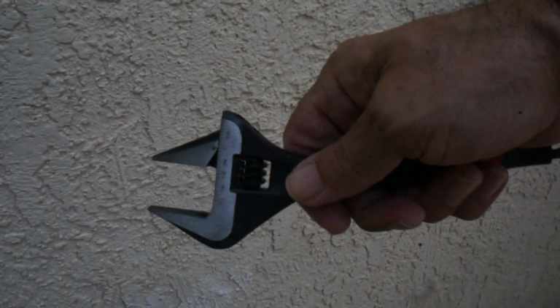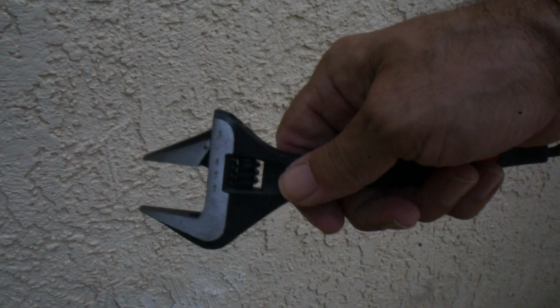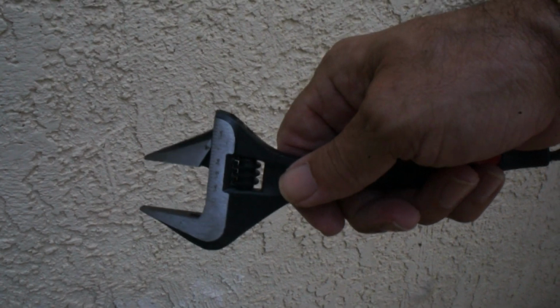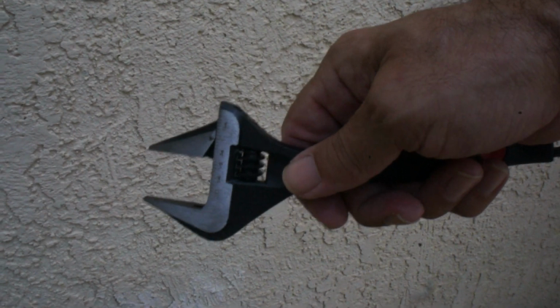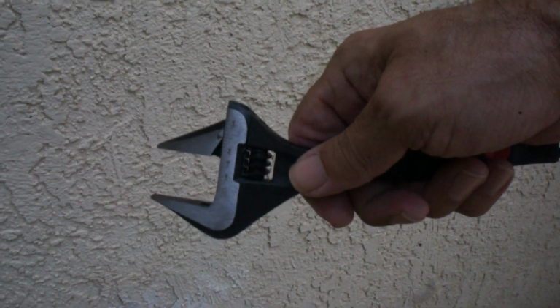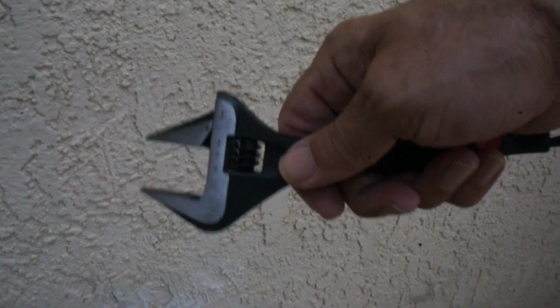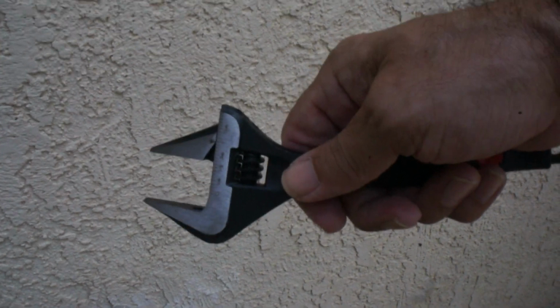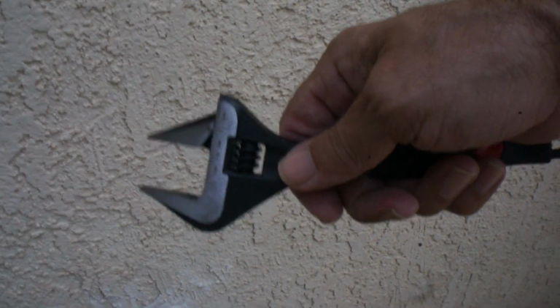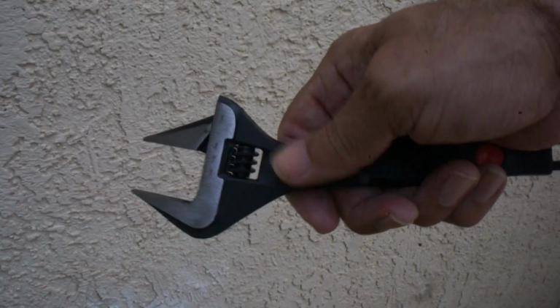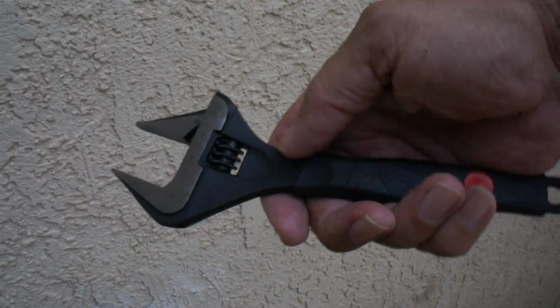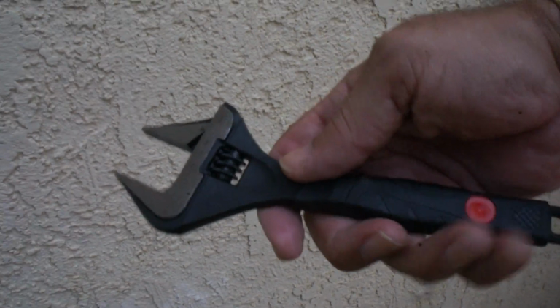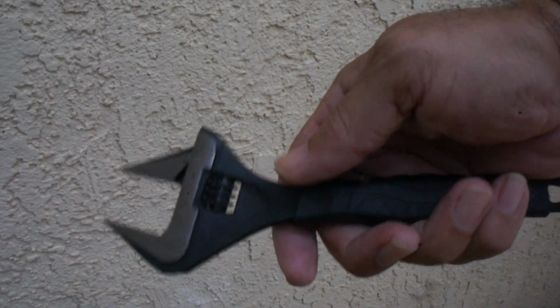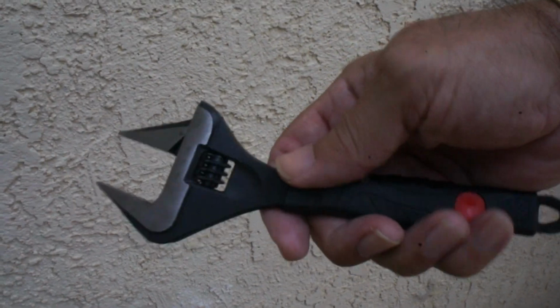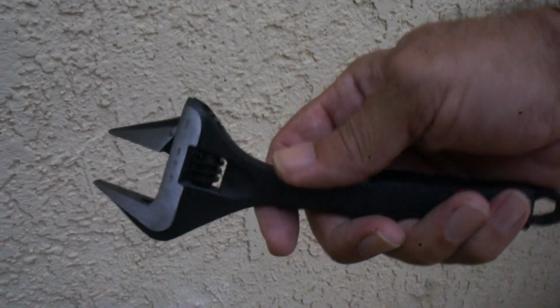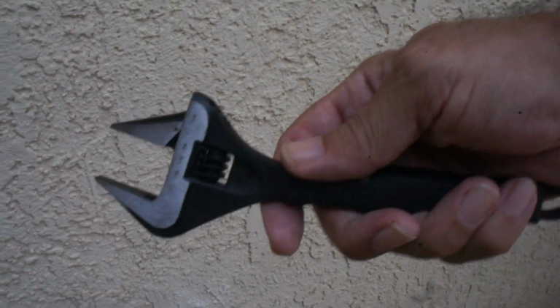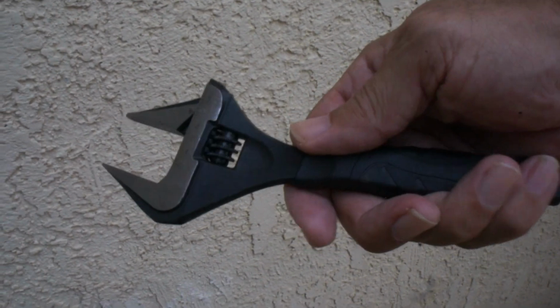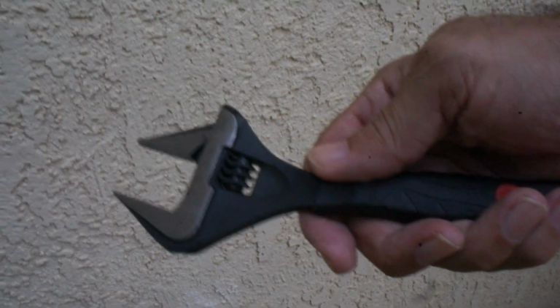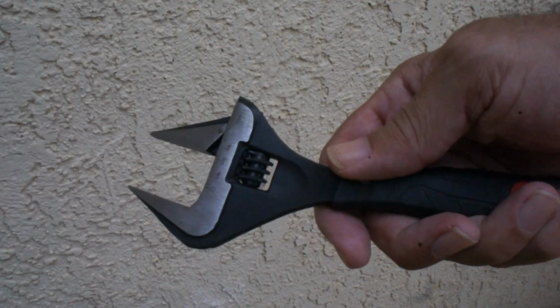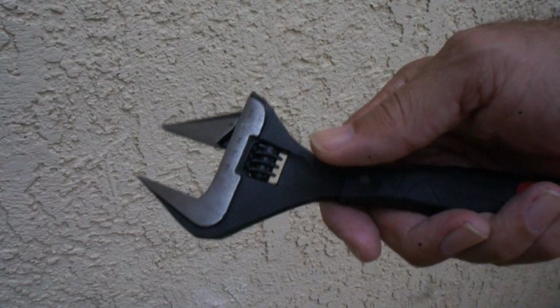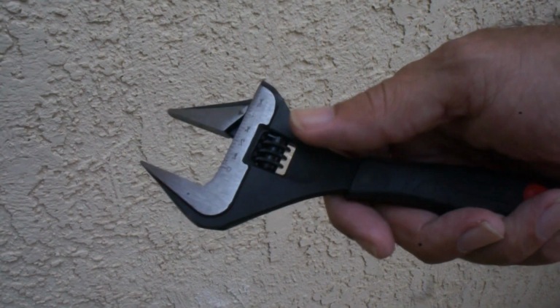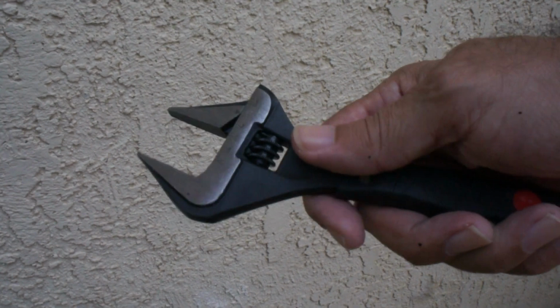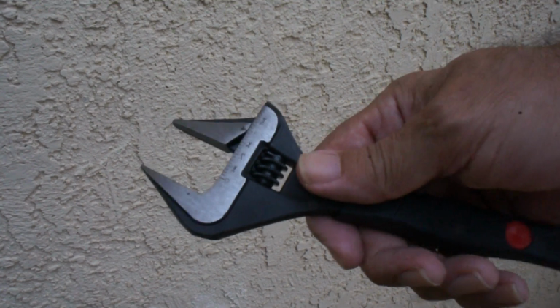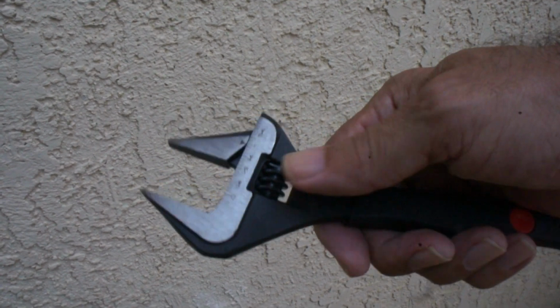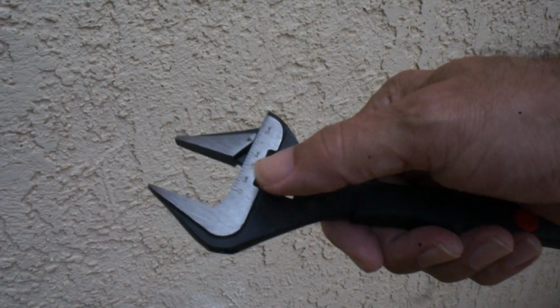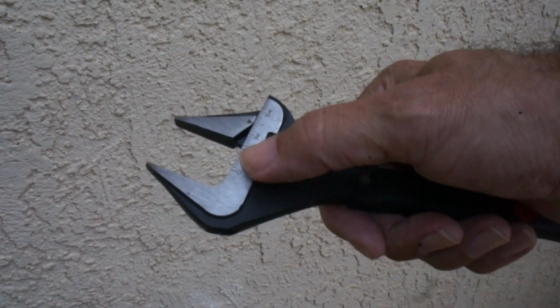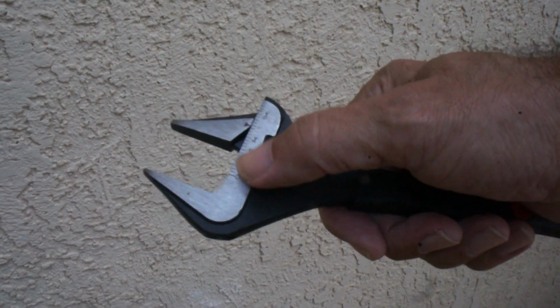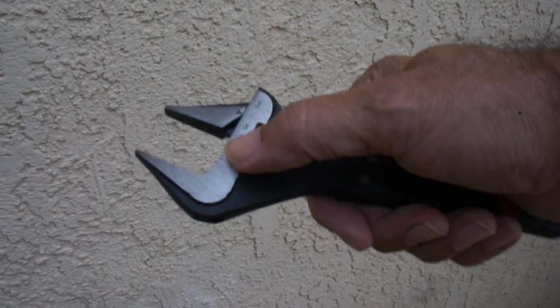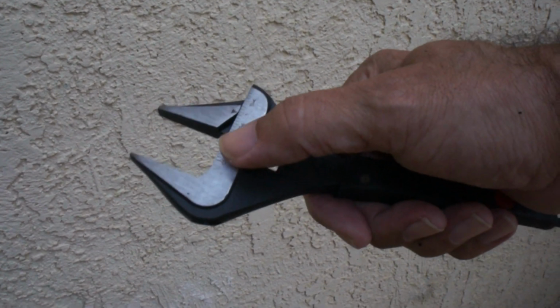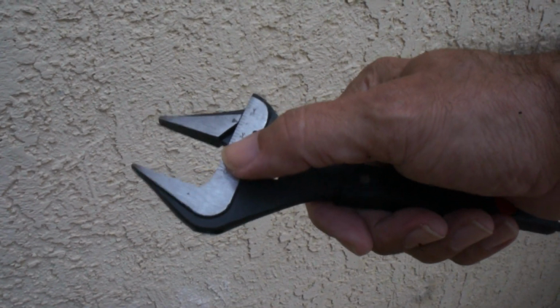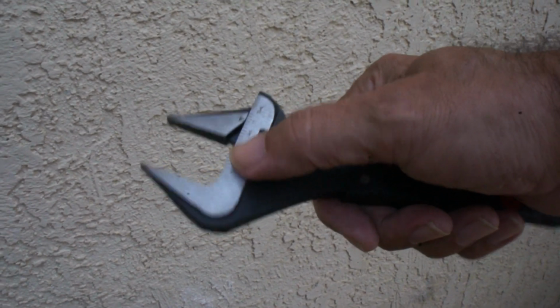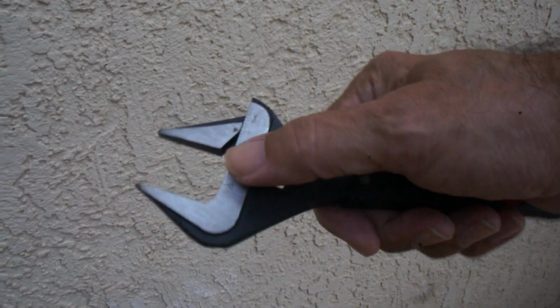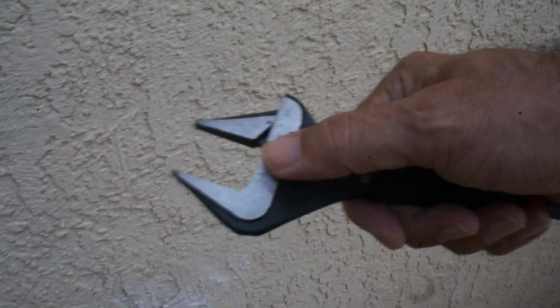Hello friends. This is an Amazon brand pipe wrench. It's got measurement lines here.